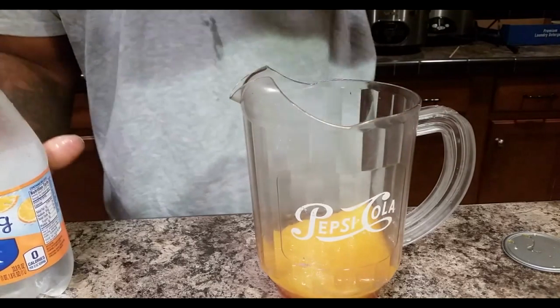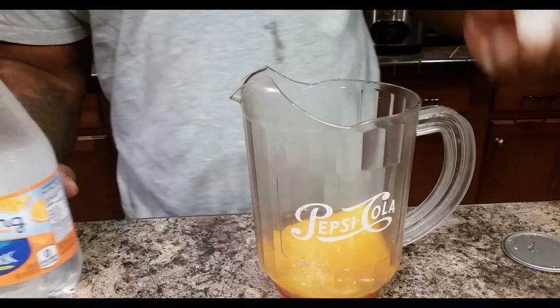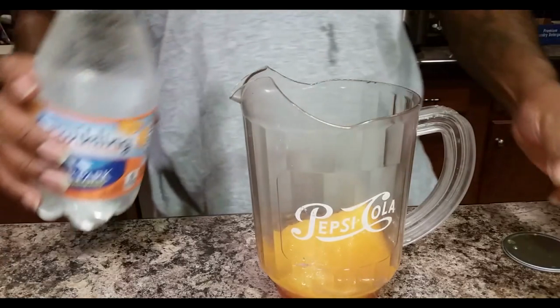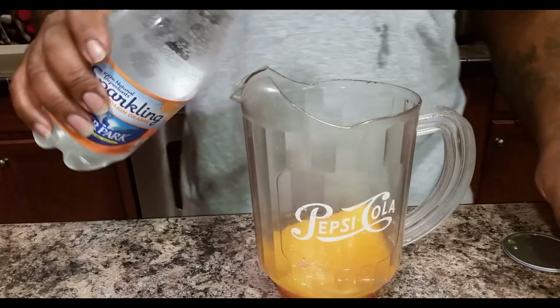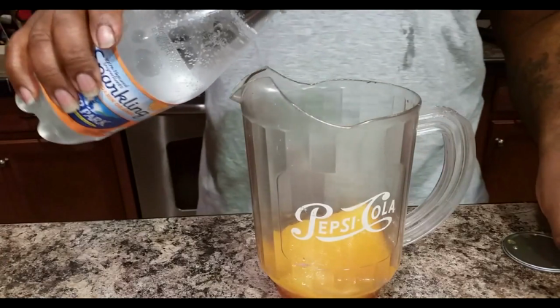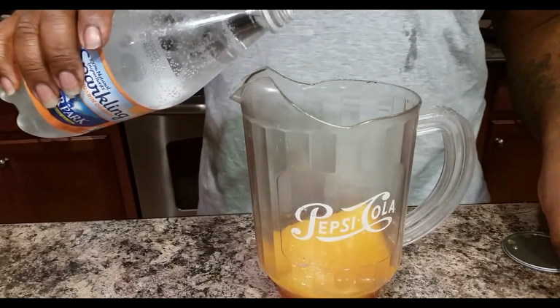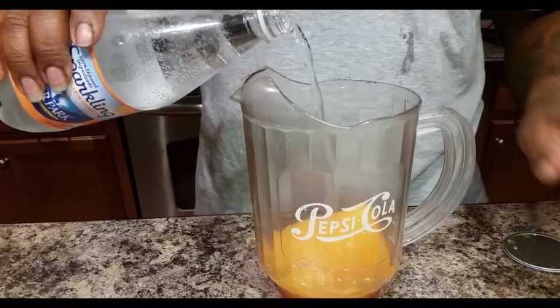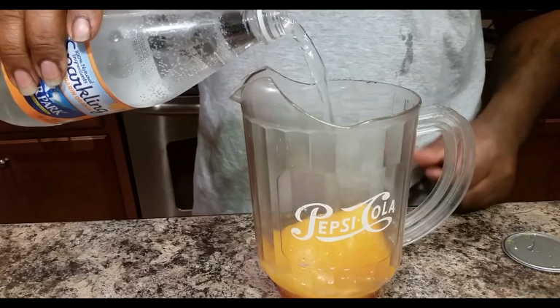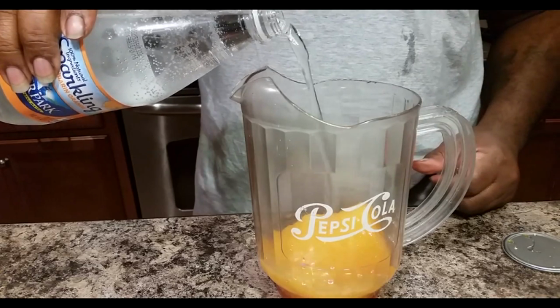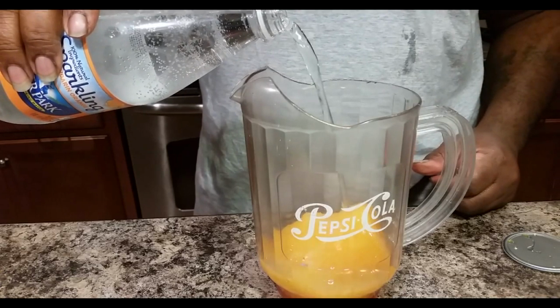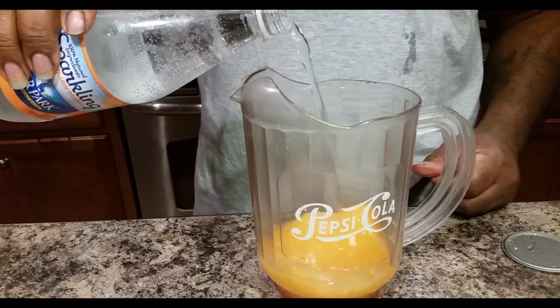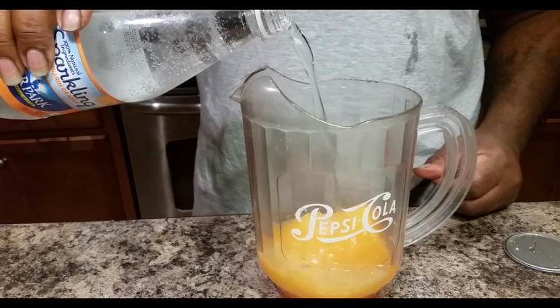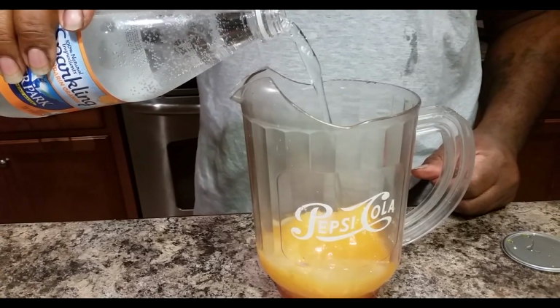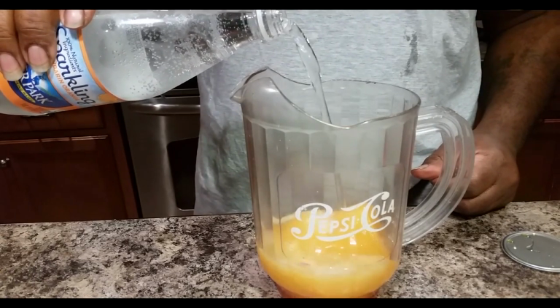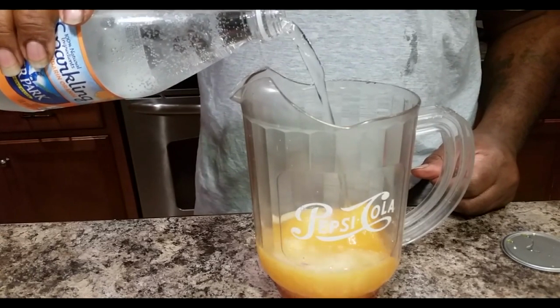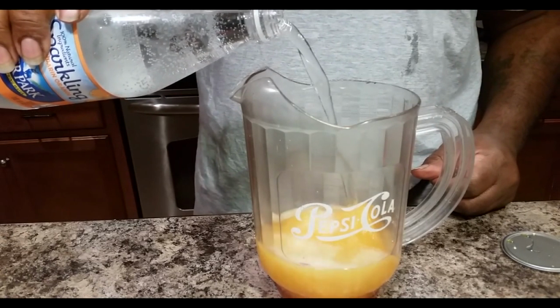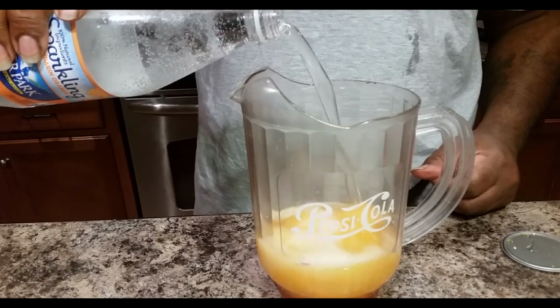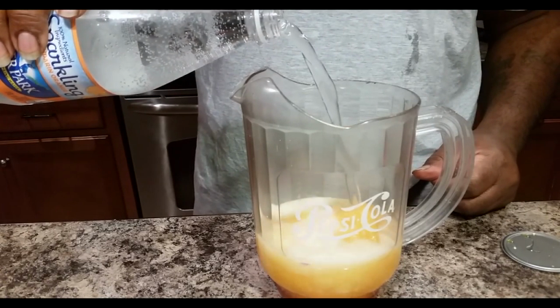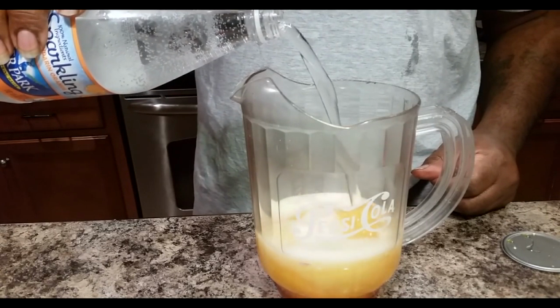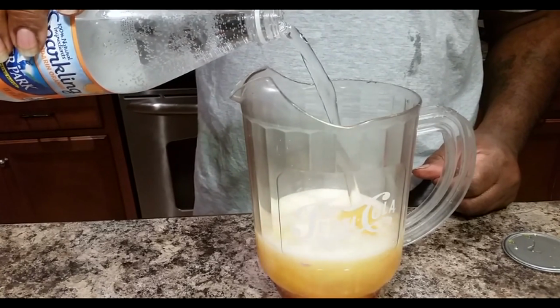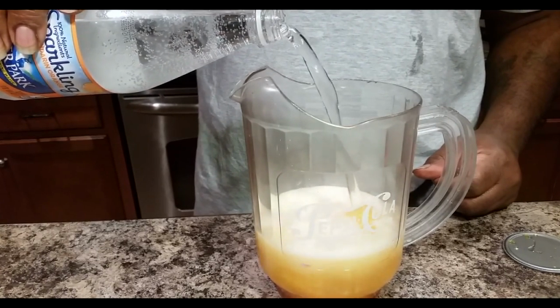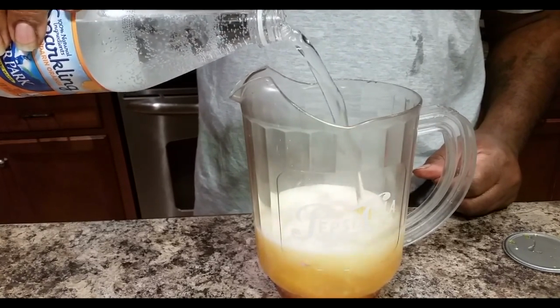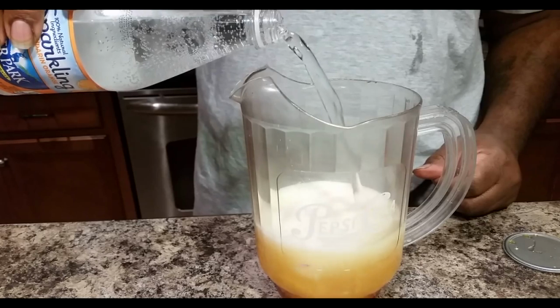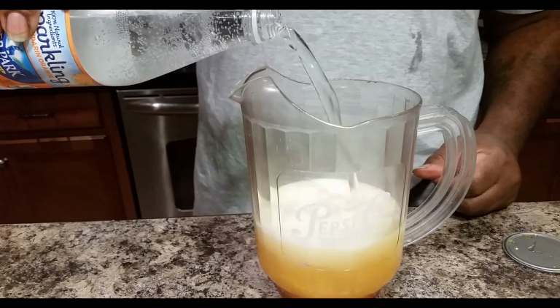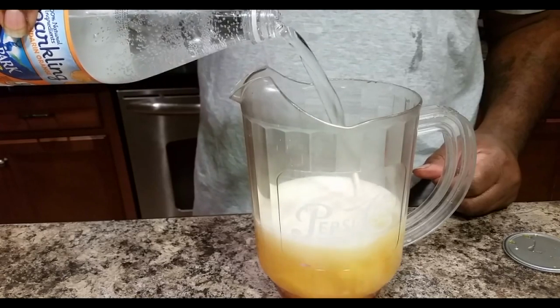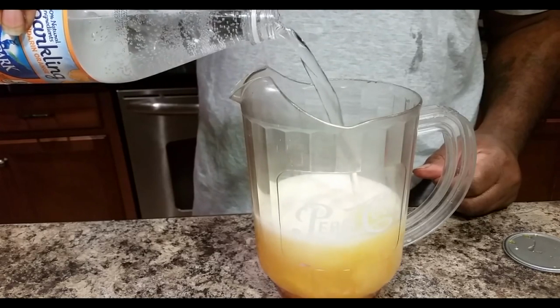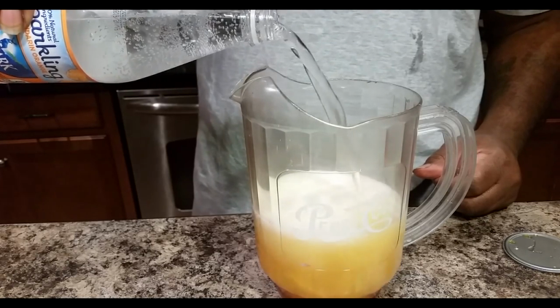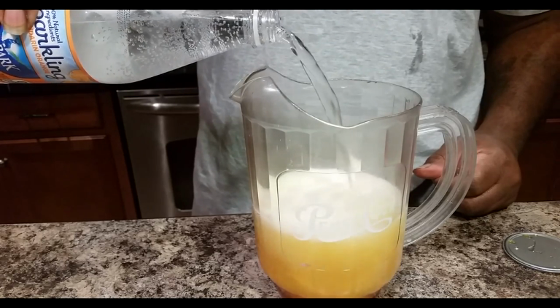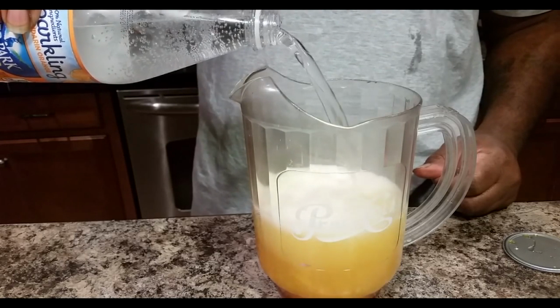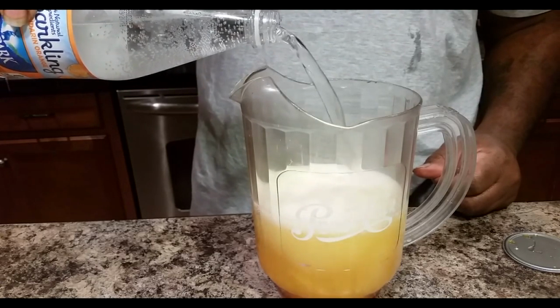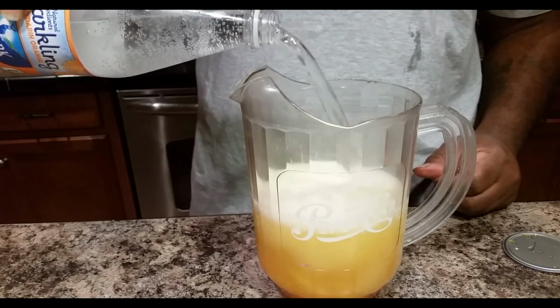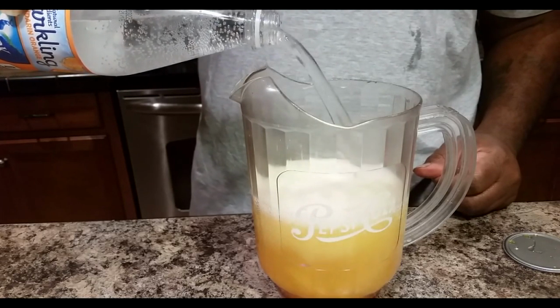So we're opening up the sparkling water and we're pouring it into the pitcher. You guys are going to love this. Trust me. Wow.